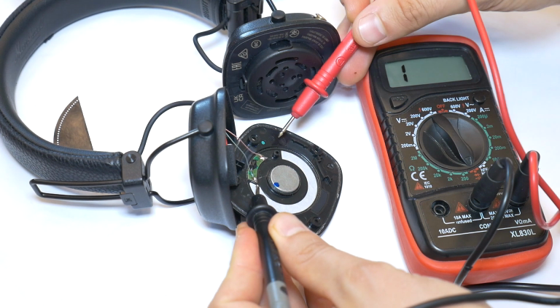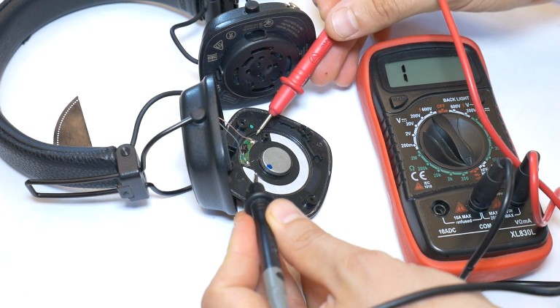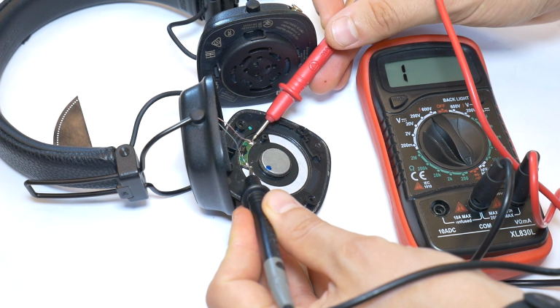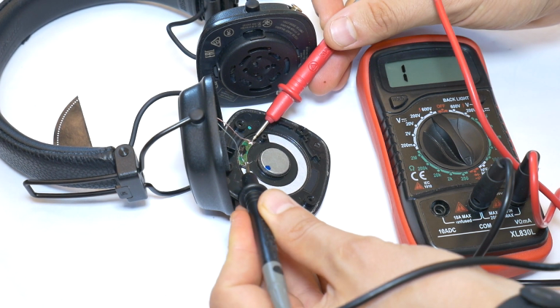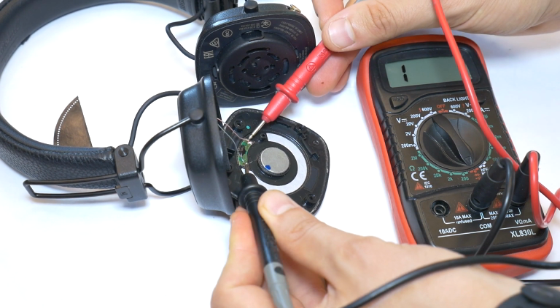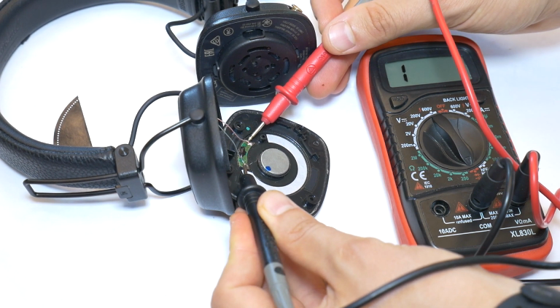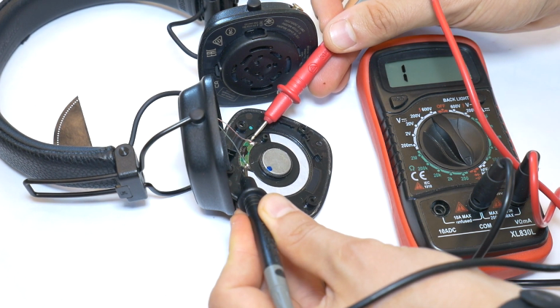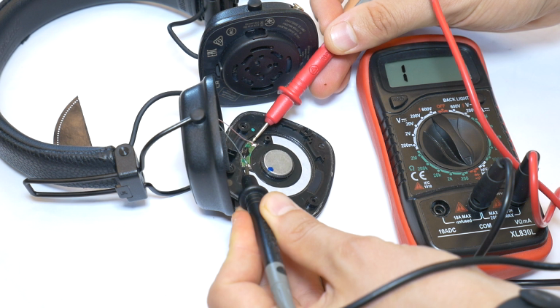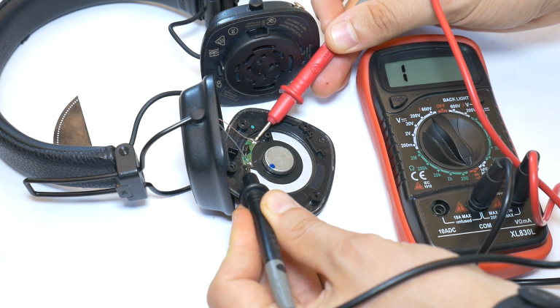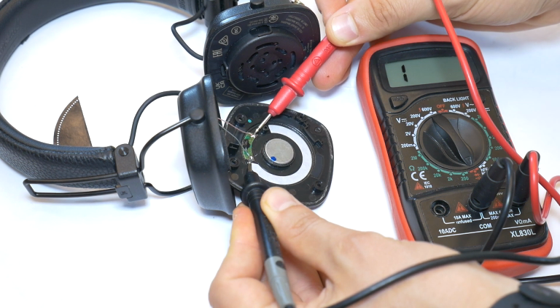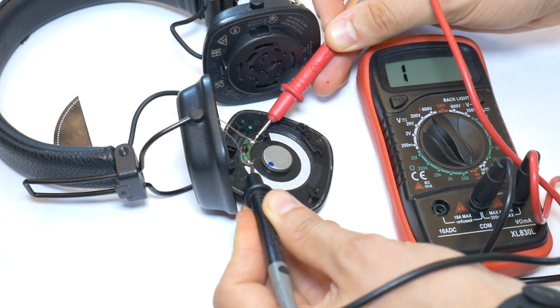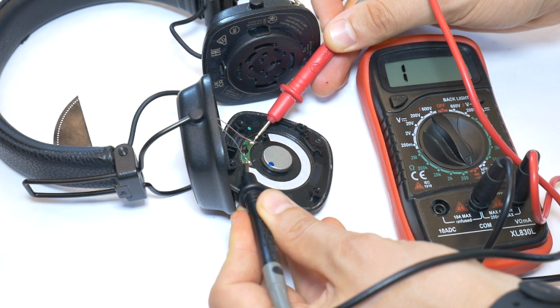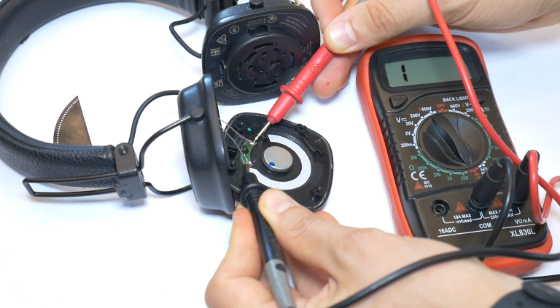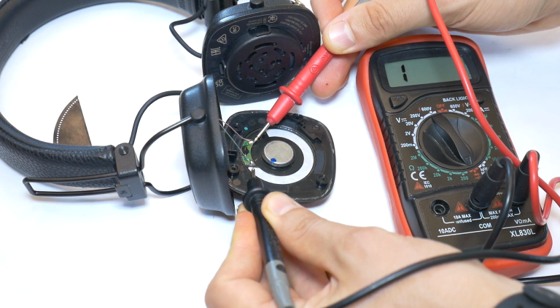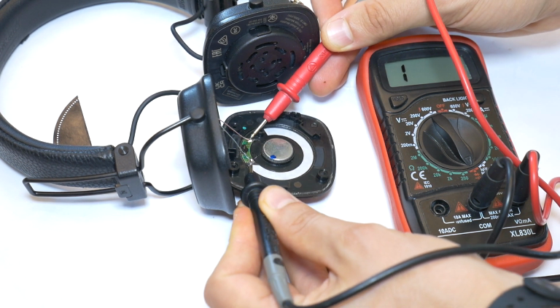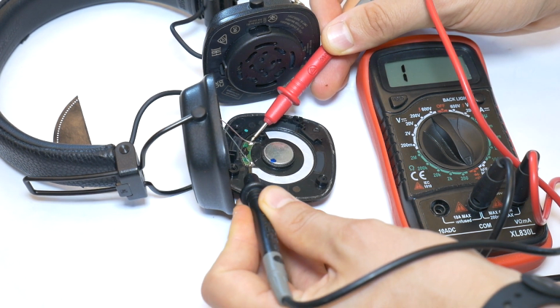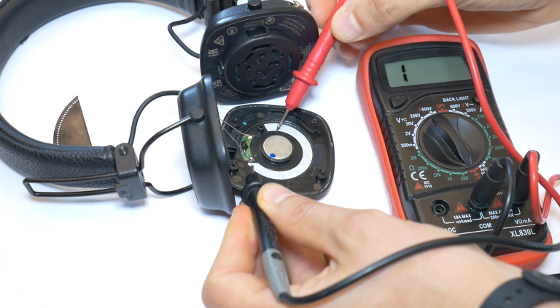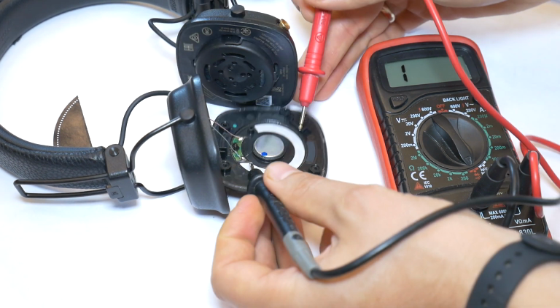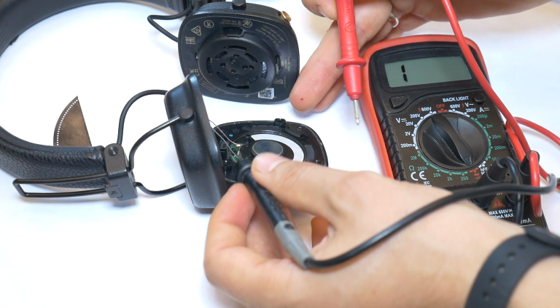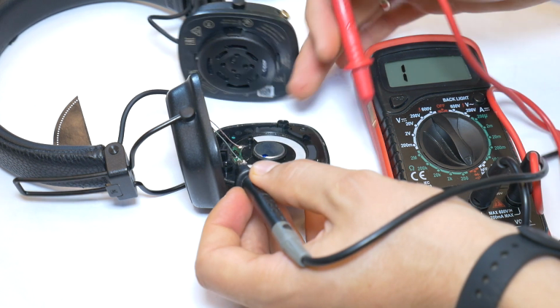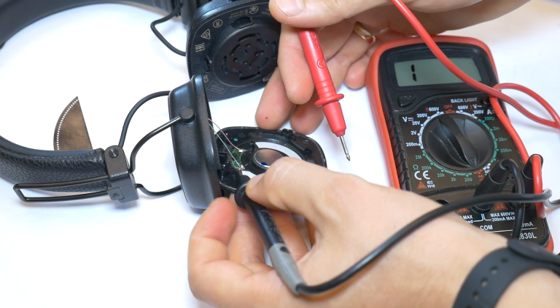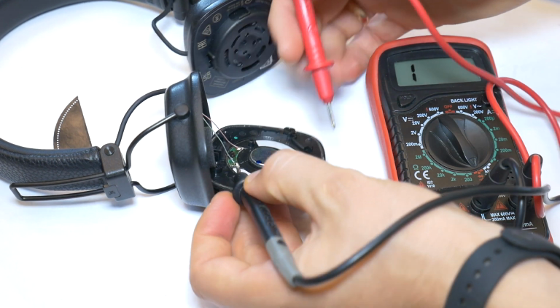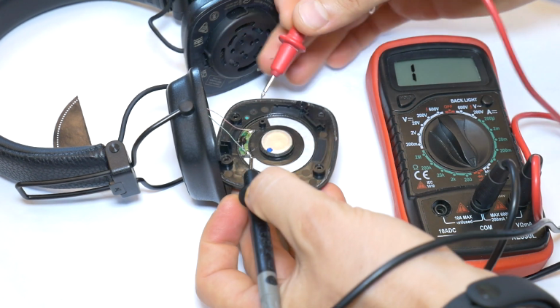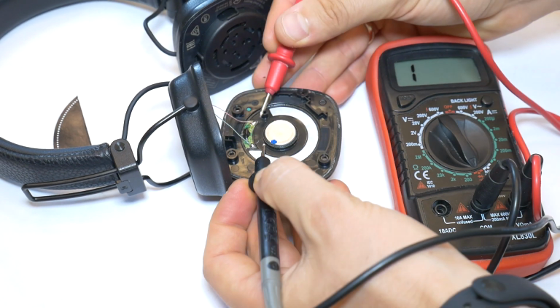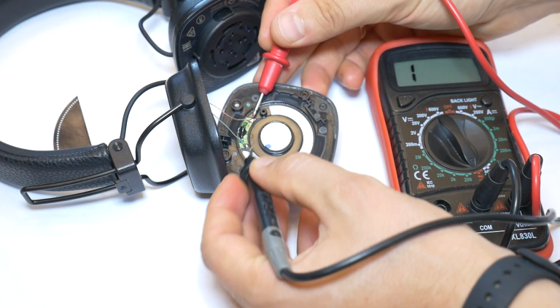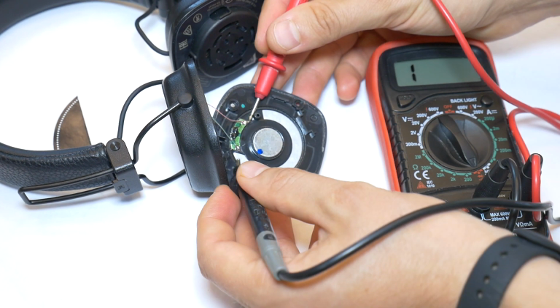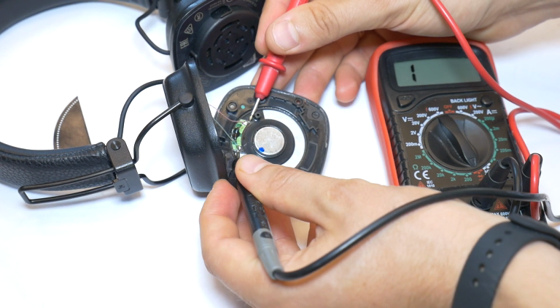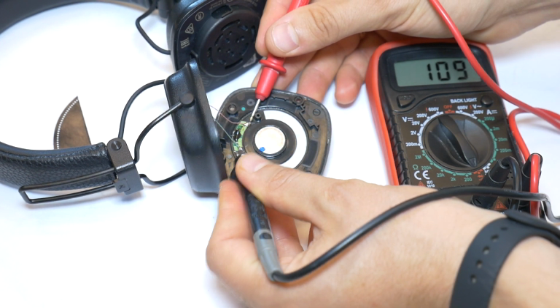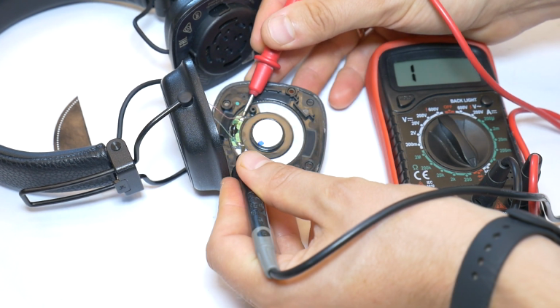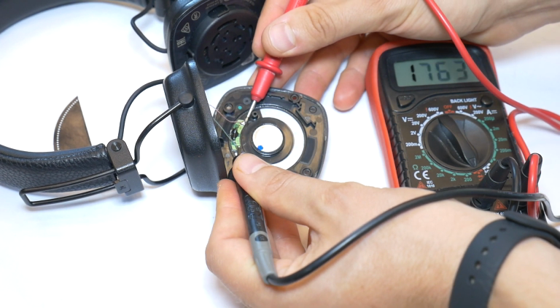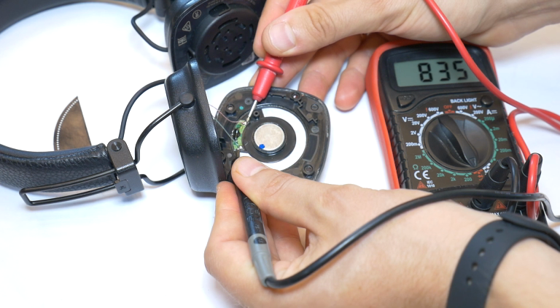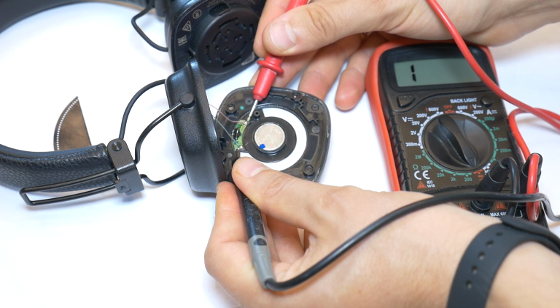If the speaker driver measurement shows '1' on the multimeter — that means infinity — it indicates that the speaker driver is broken and there is no connection between the two ends of the voice coil. This means you will need a replacement.